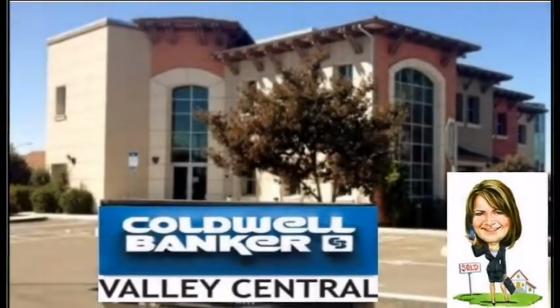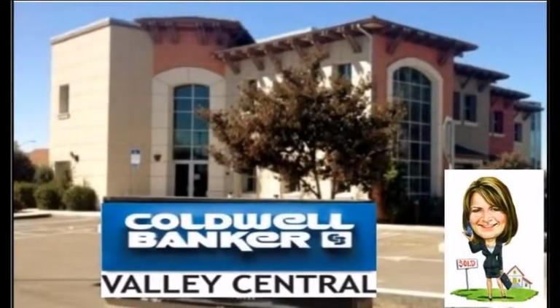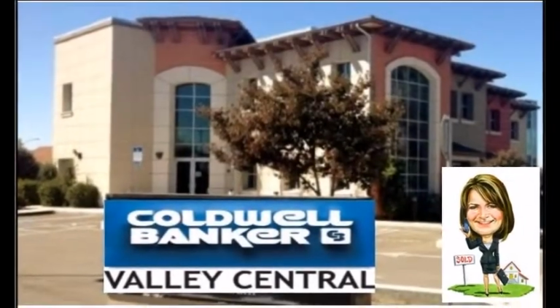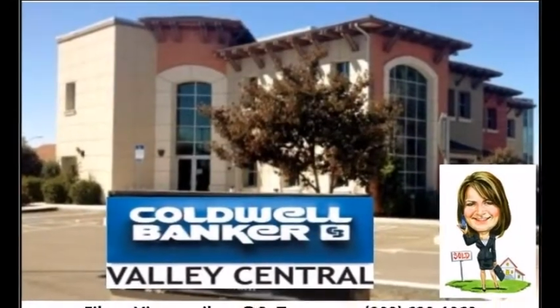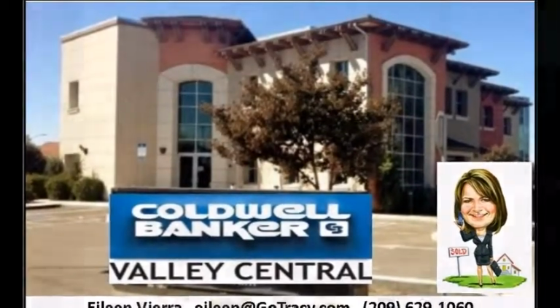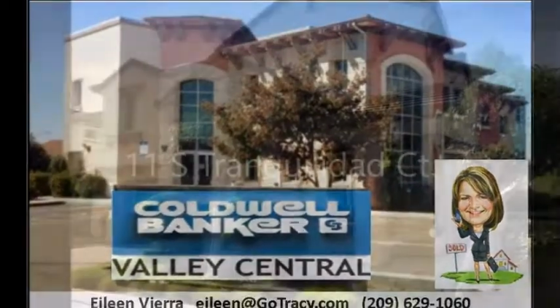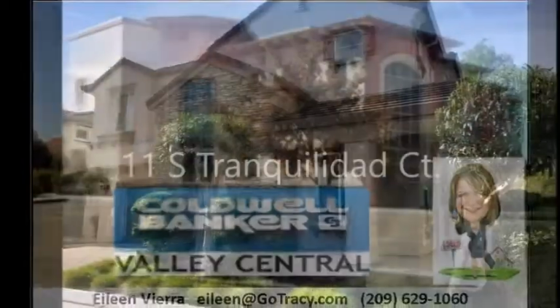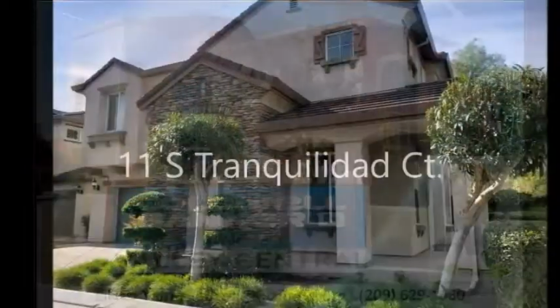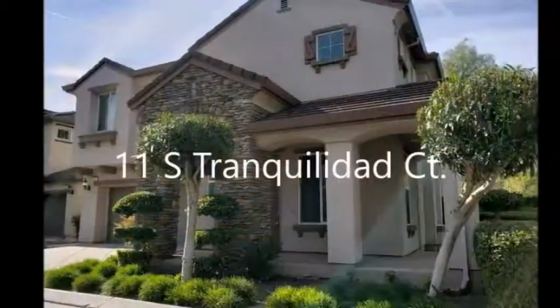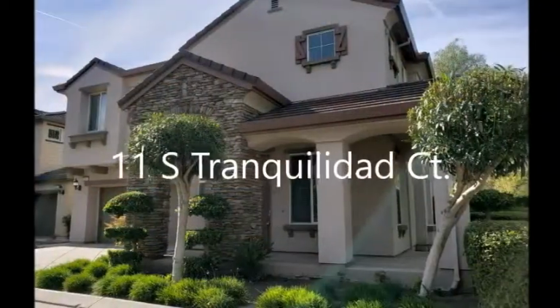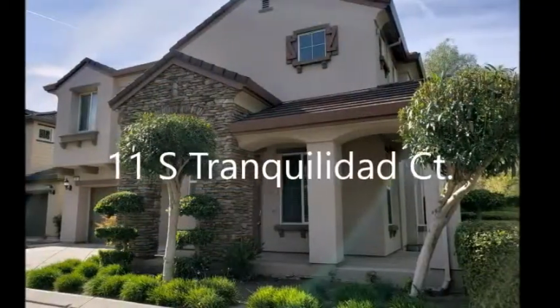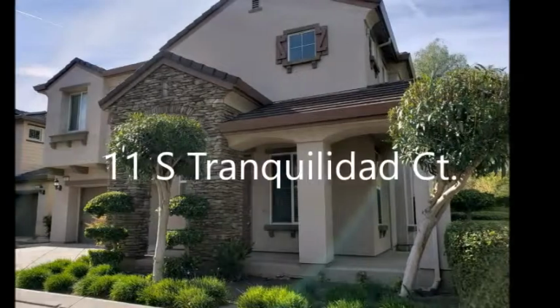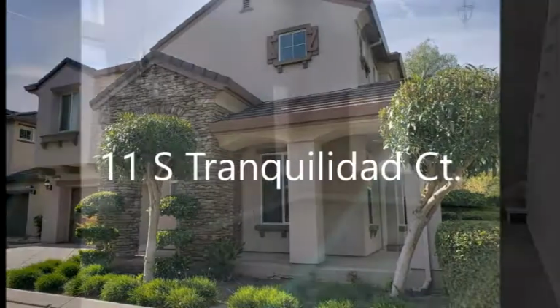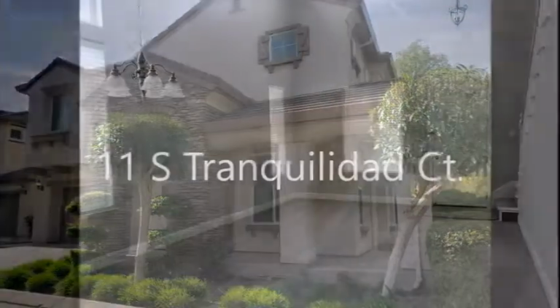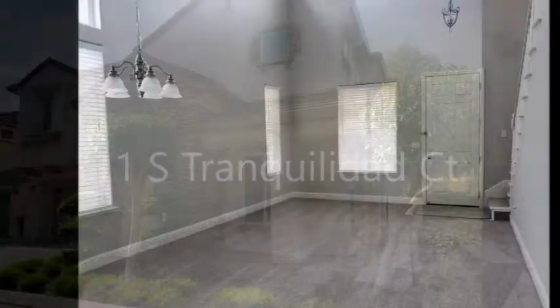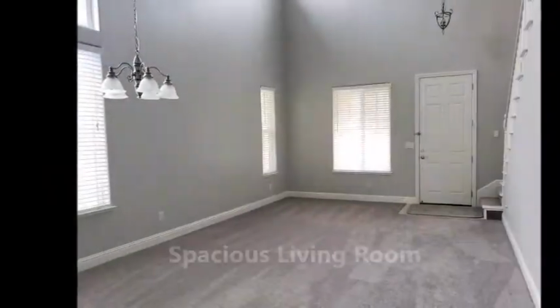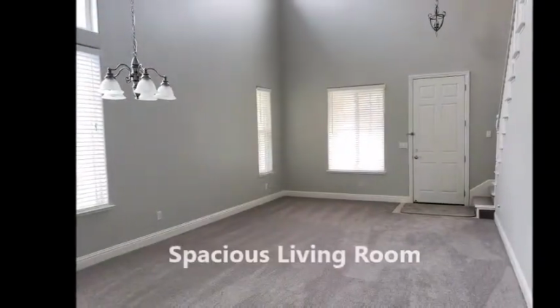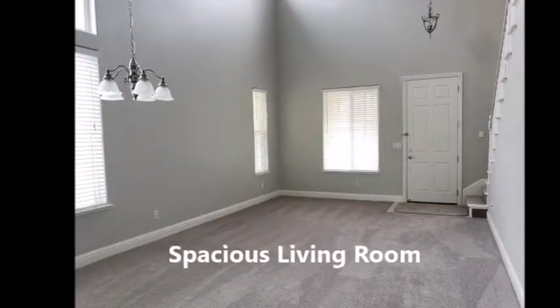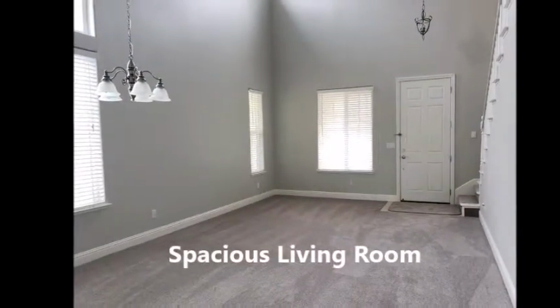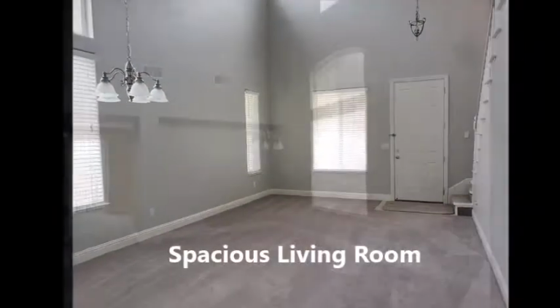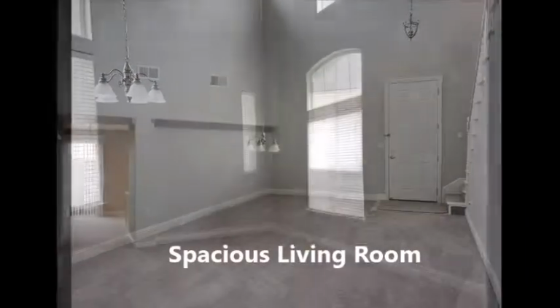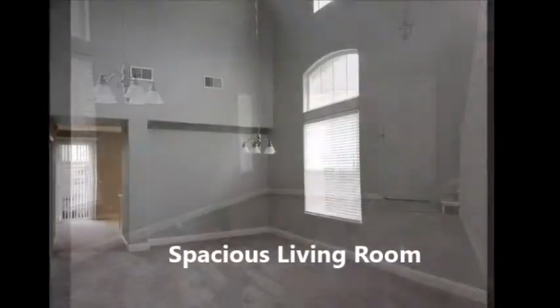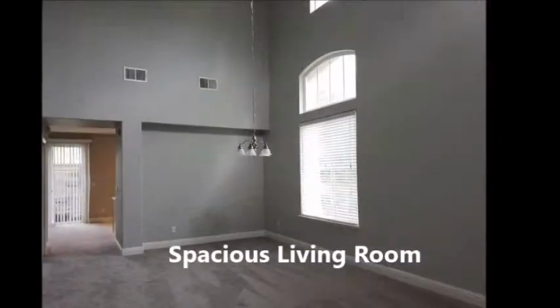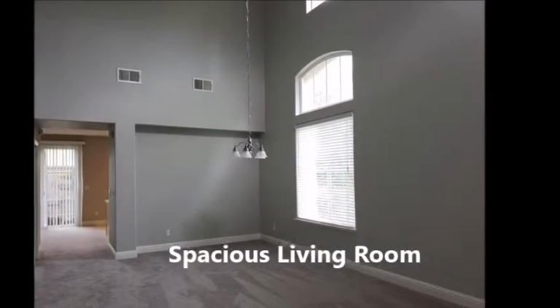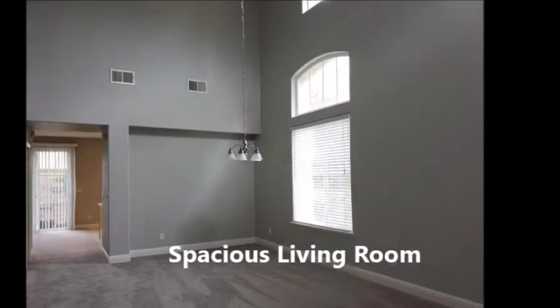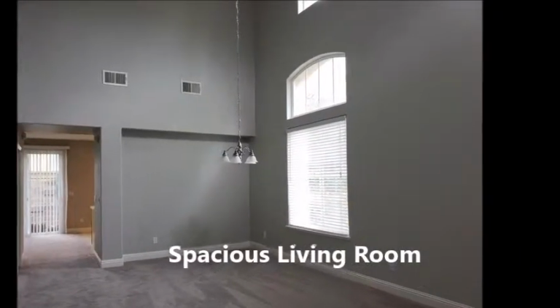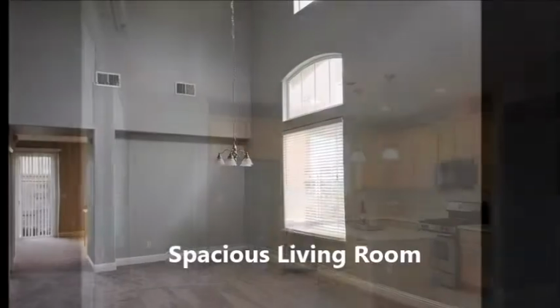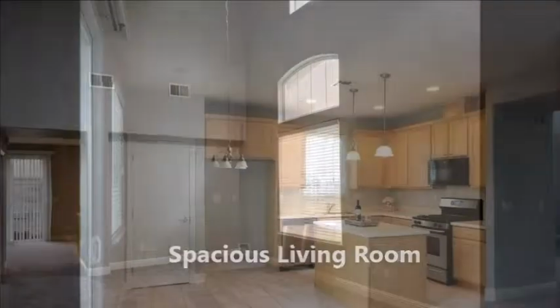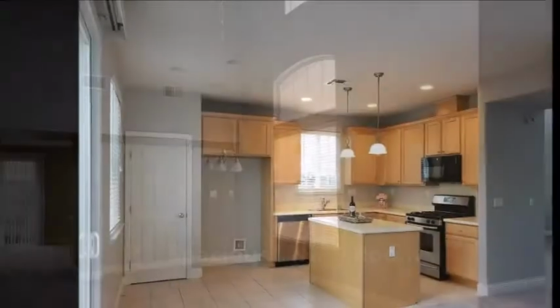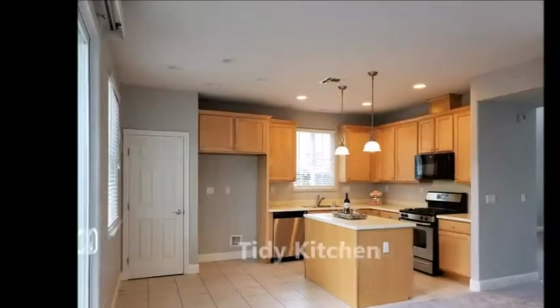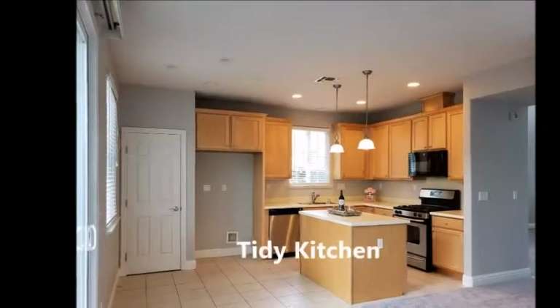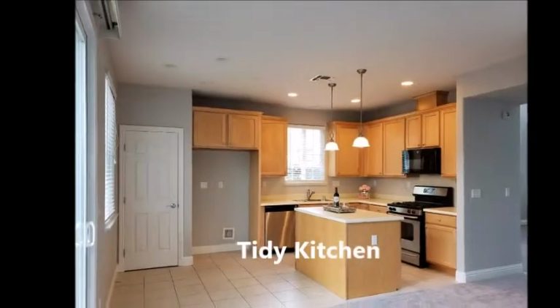Please come take a look at this beautiful four bedroom, two and a half bath home that is 1,986 square feet.